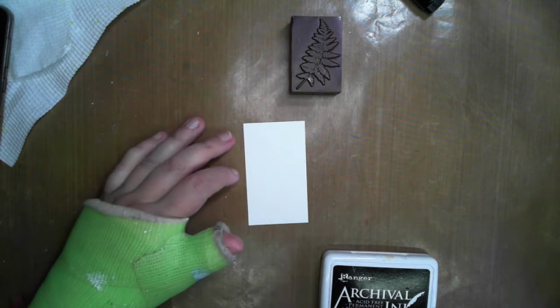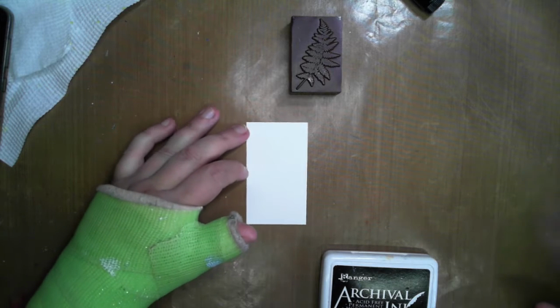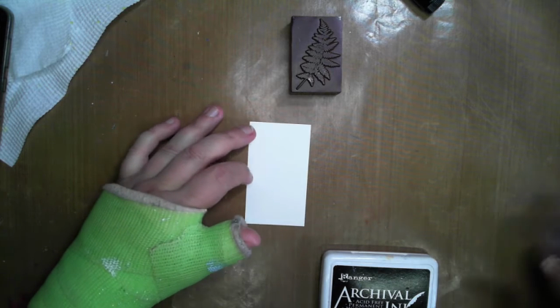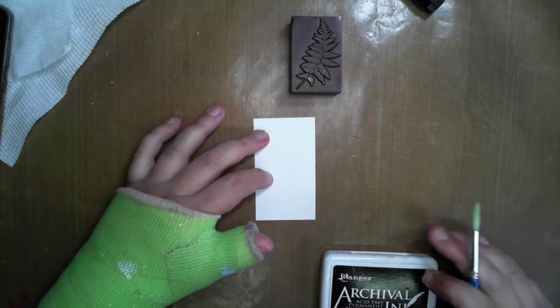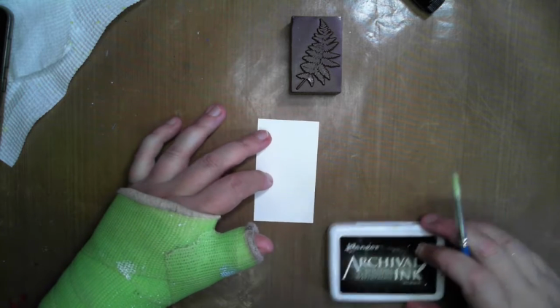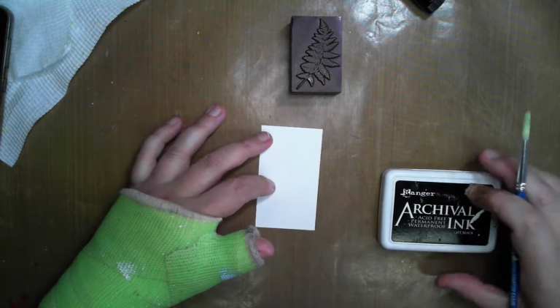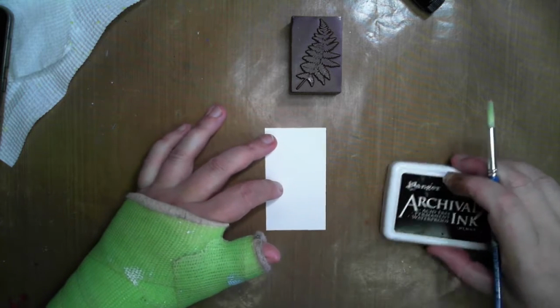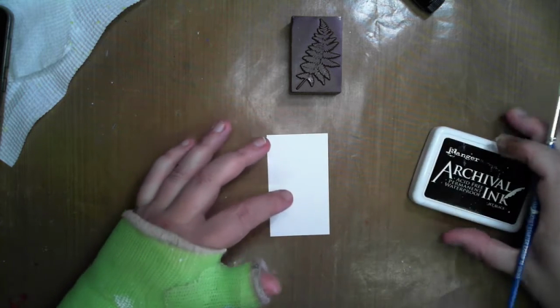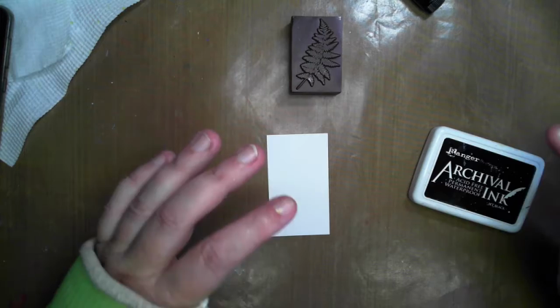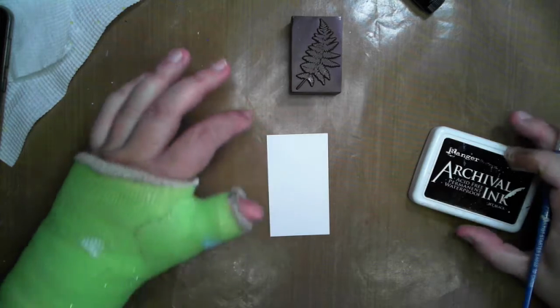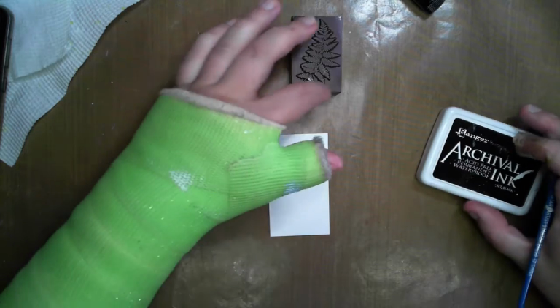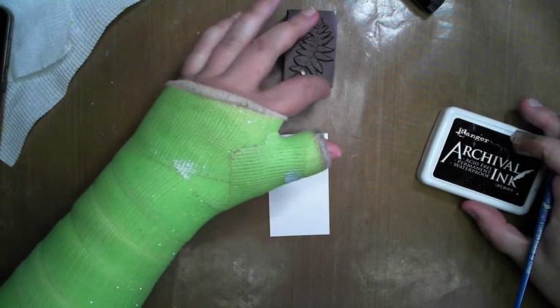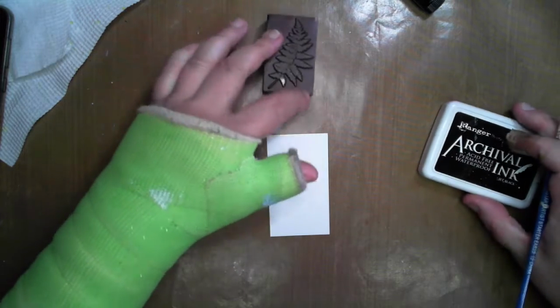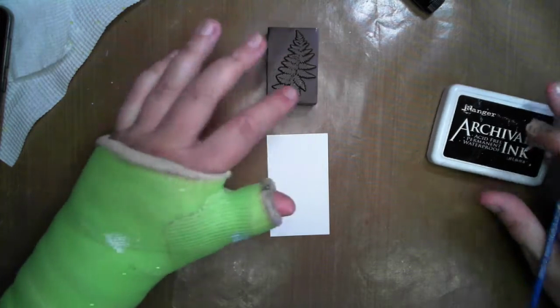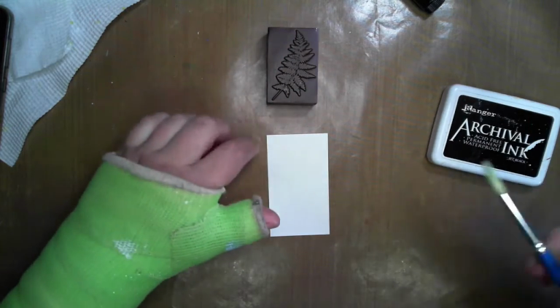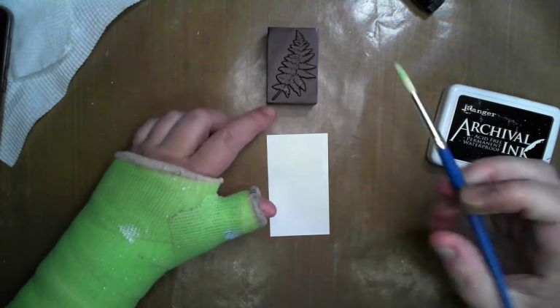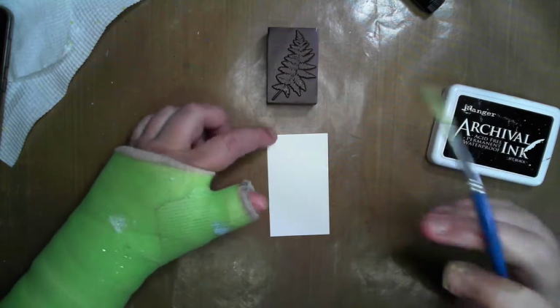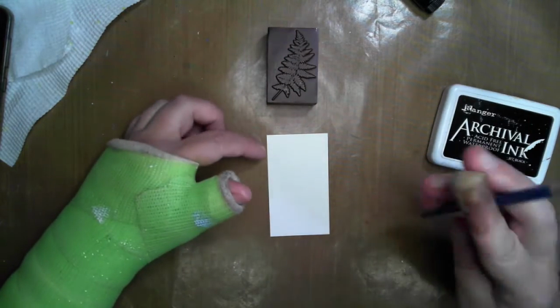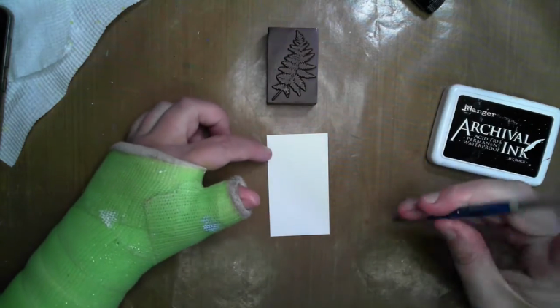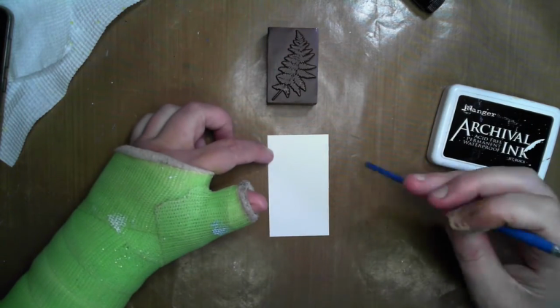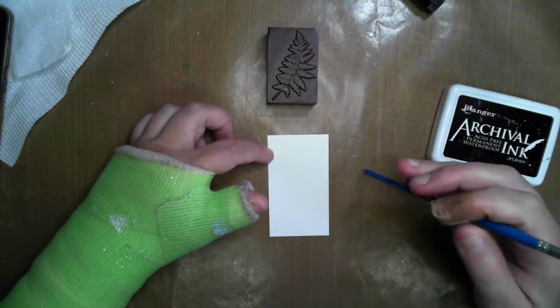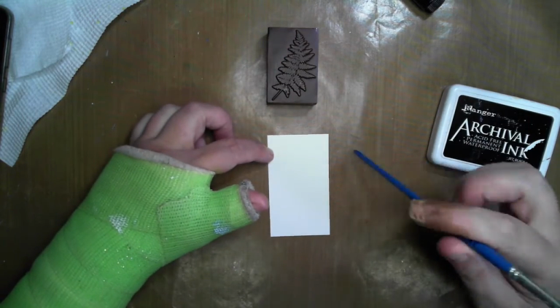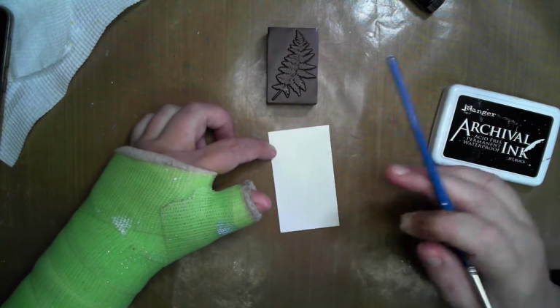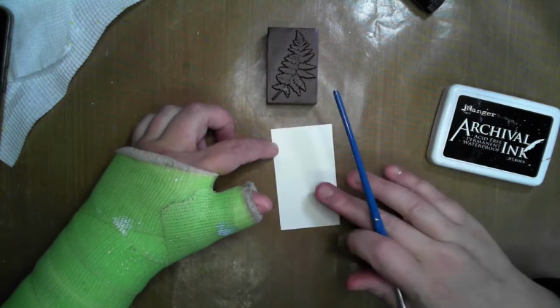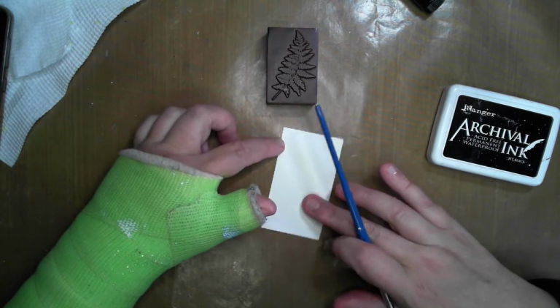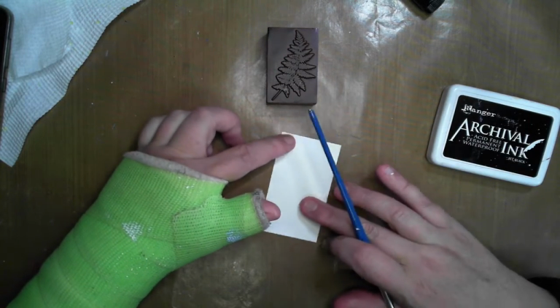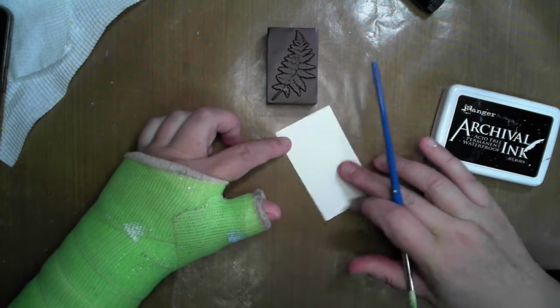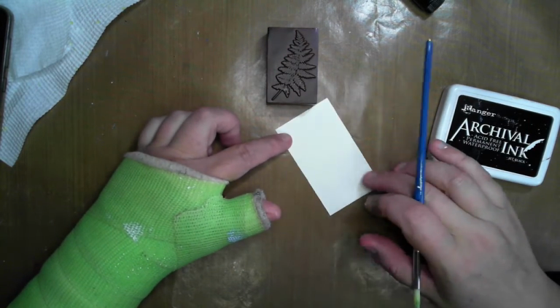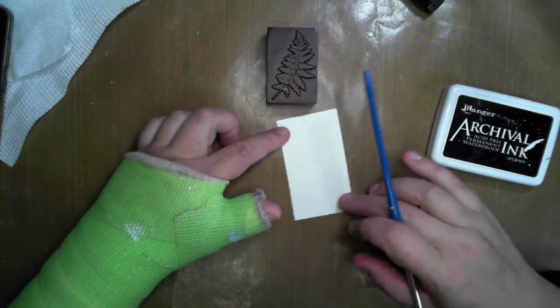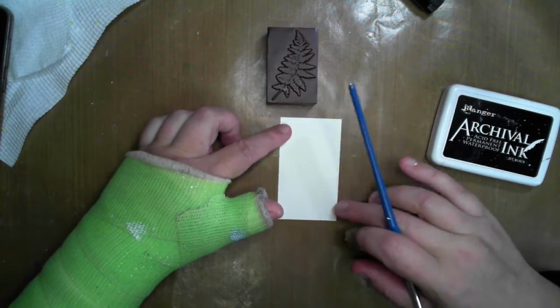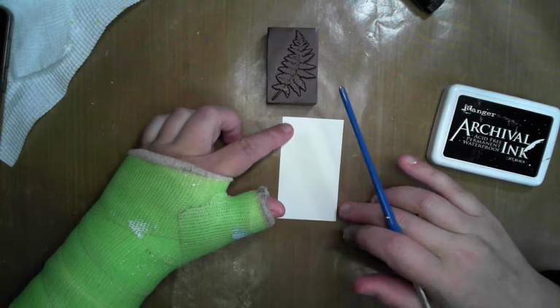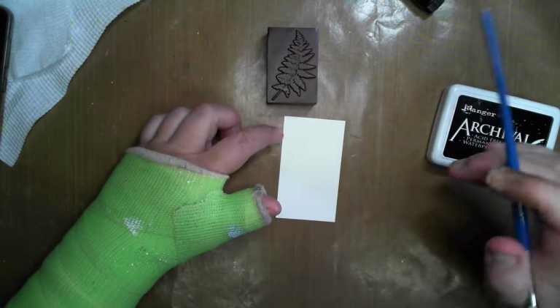Hi everyone, it's Wendy and welcome back to my YouTube channel. Today I'm continuing with my ATCs and this will be number 18.